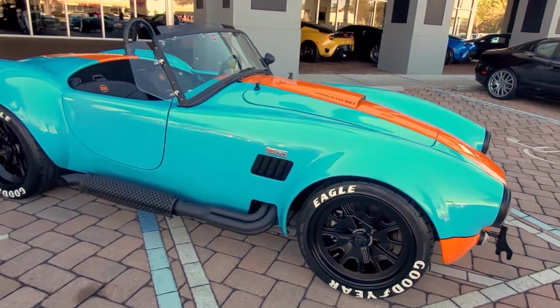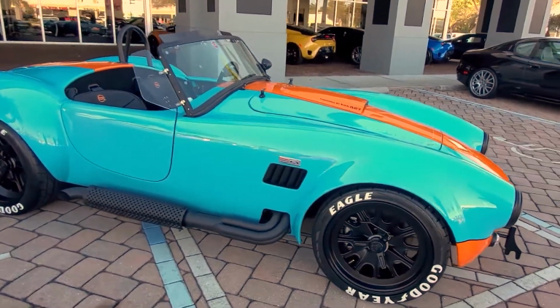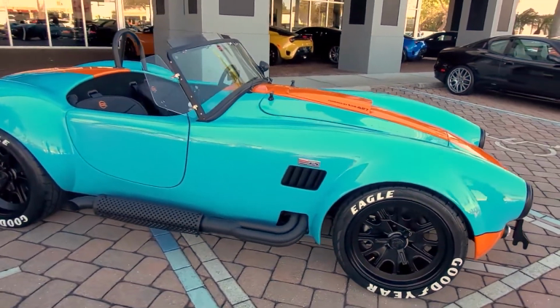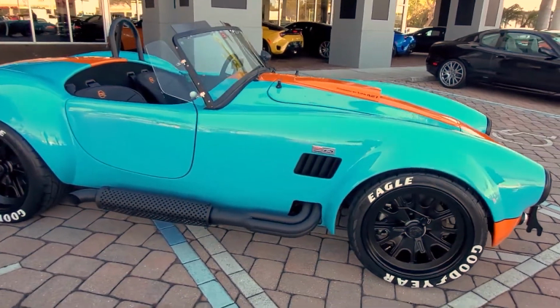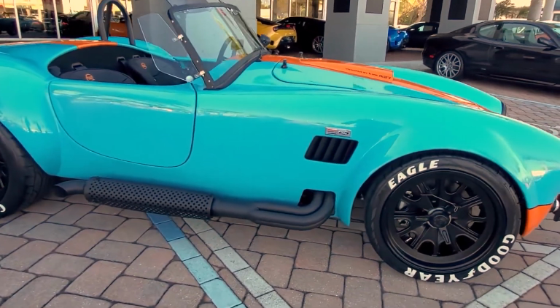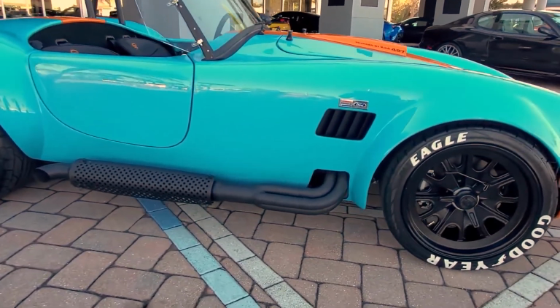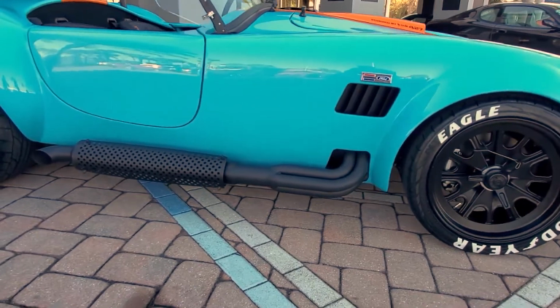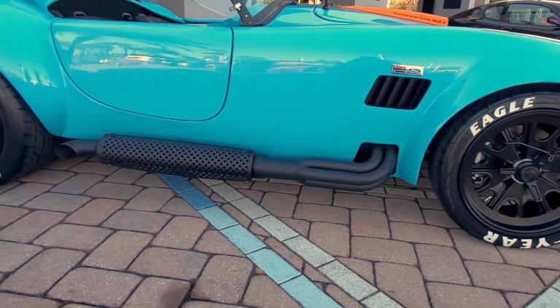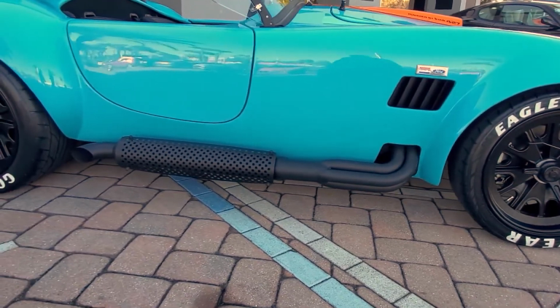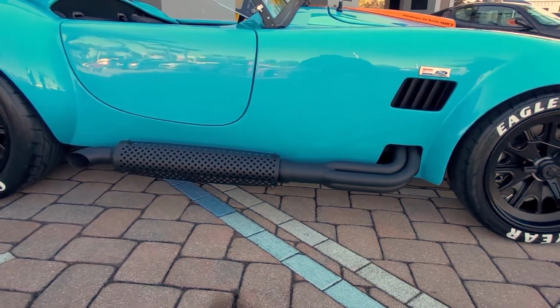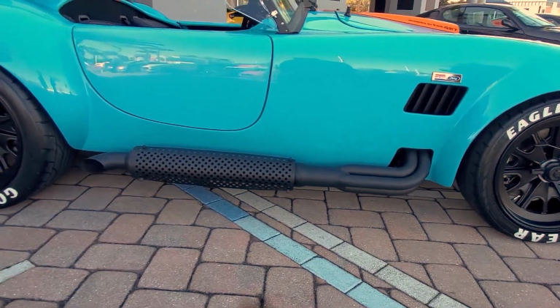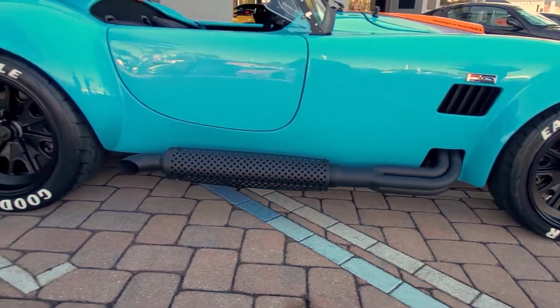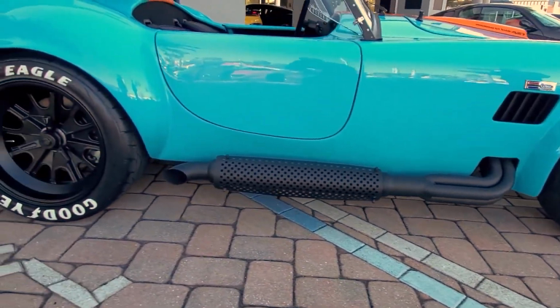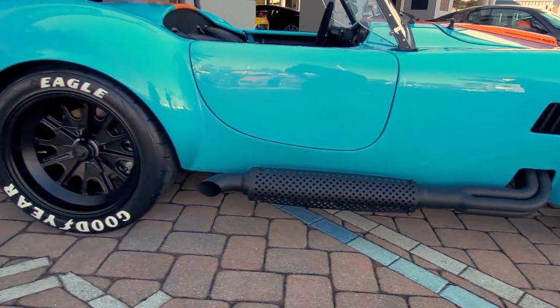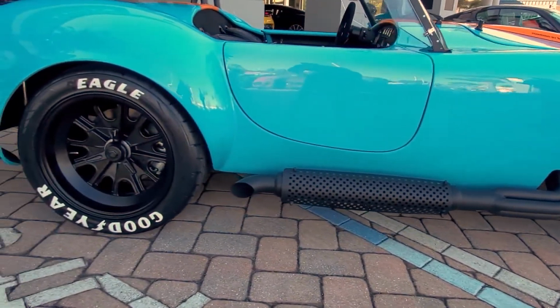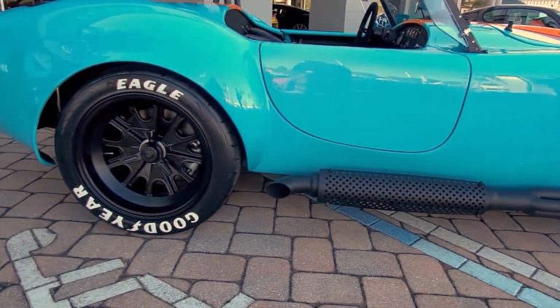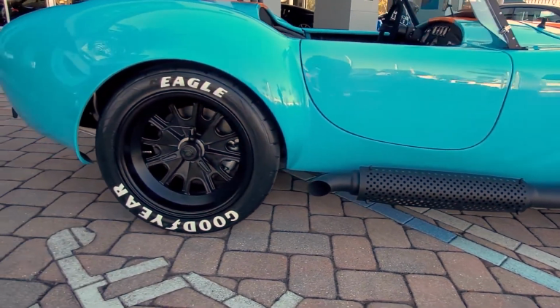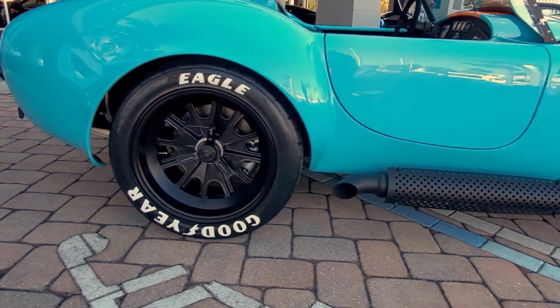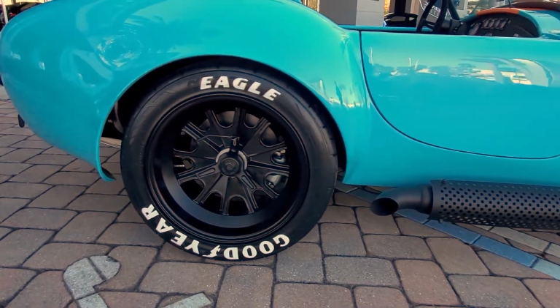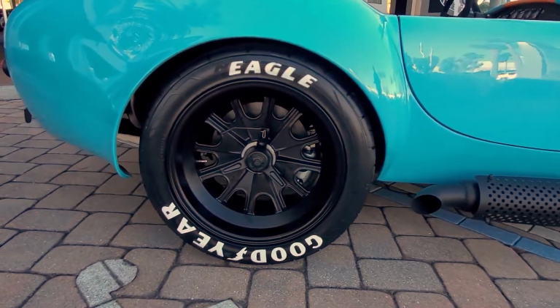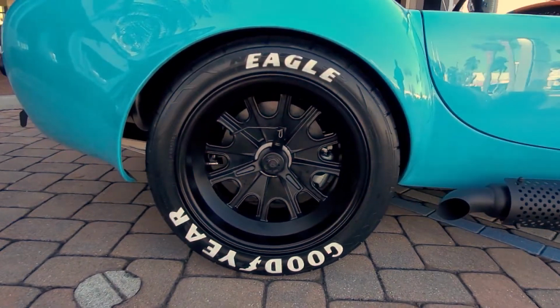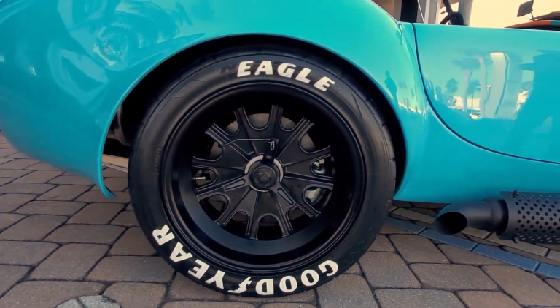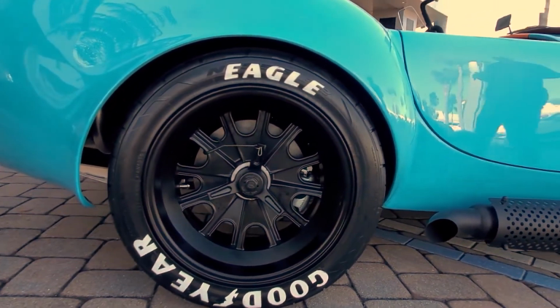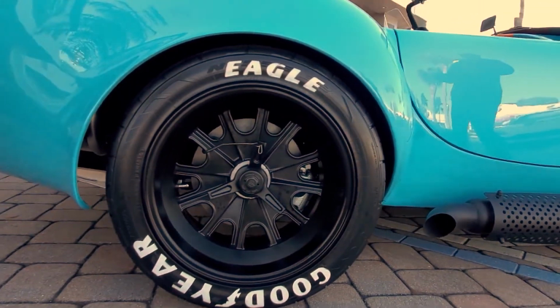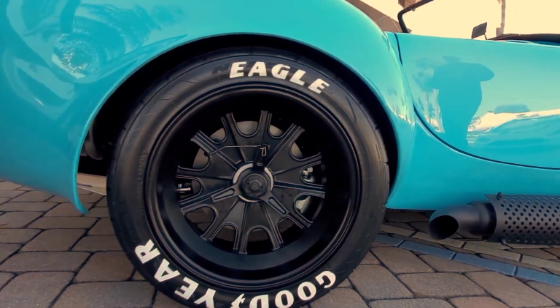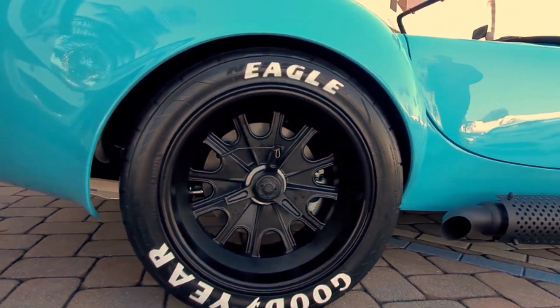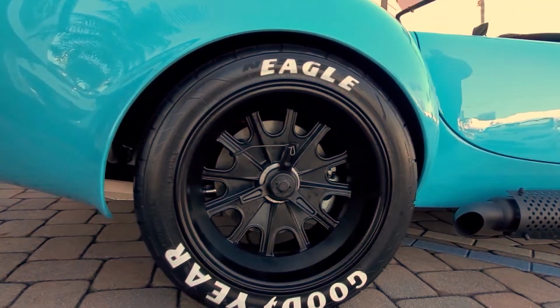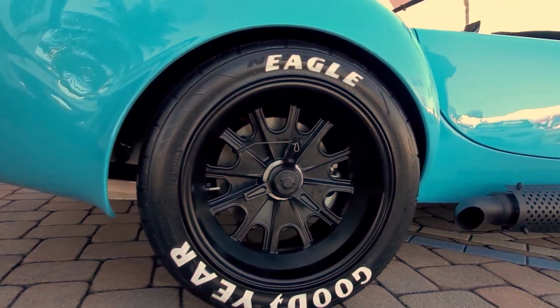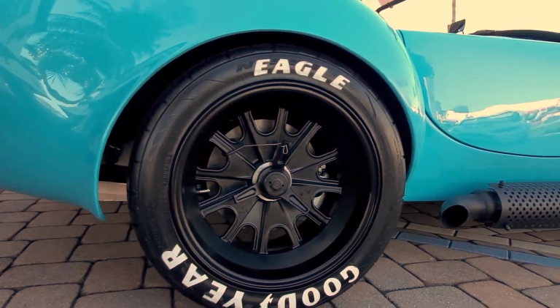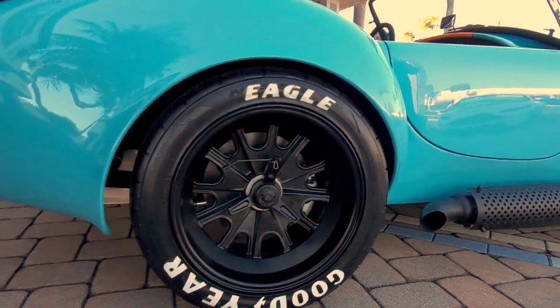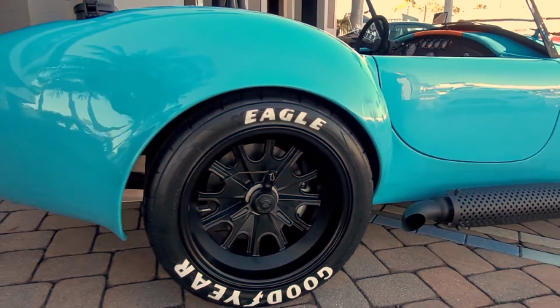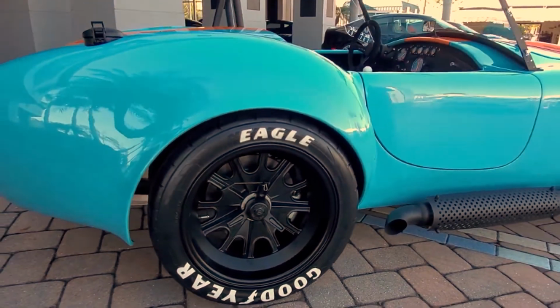Running down the side of the vehicle too, Goodyear Eagle GT tires that we've got here on the car. It's a white letter that has been adhered to the tire to make it look like that 1960s look that the tires would have had at the time.